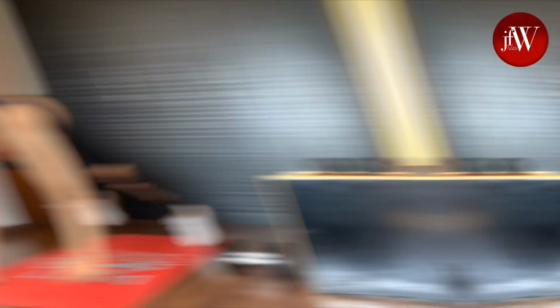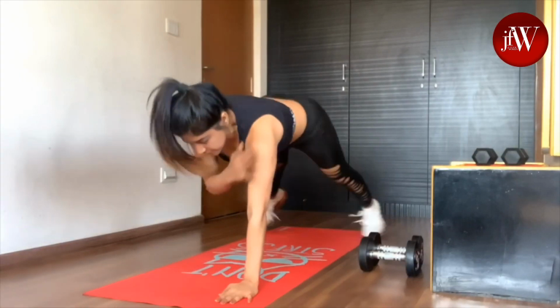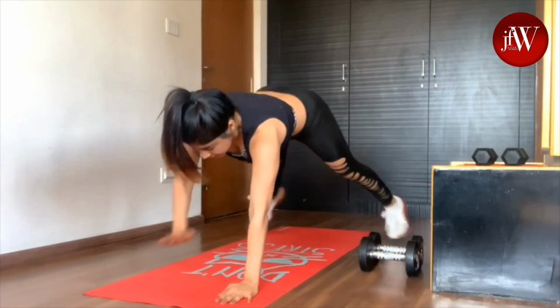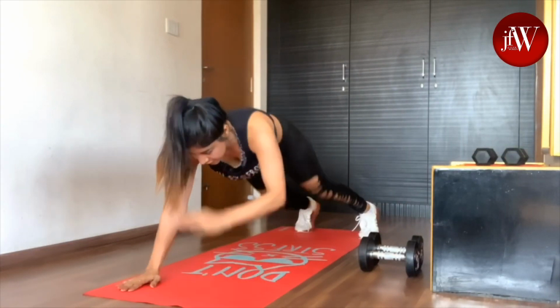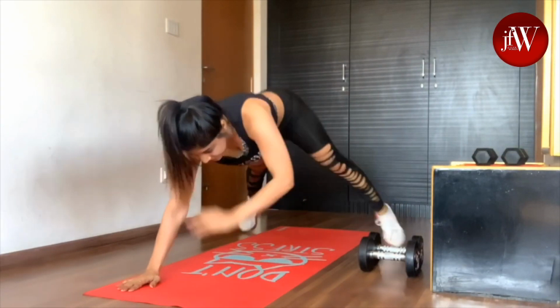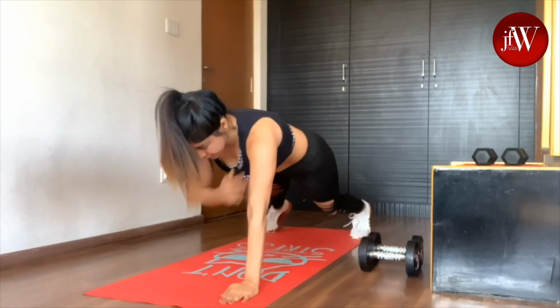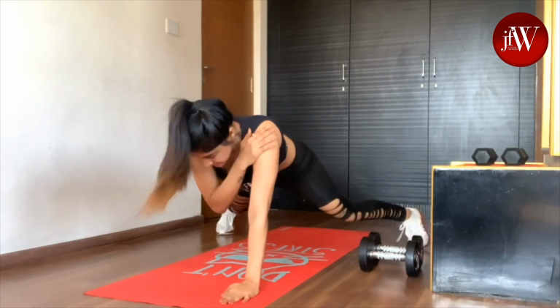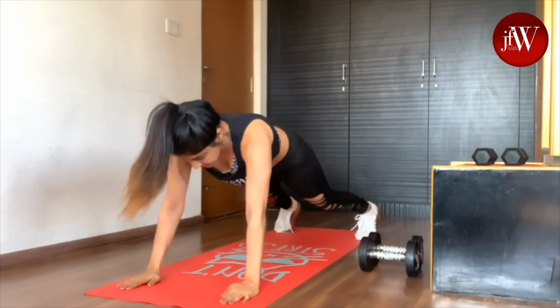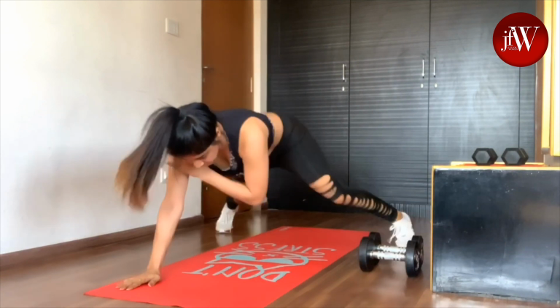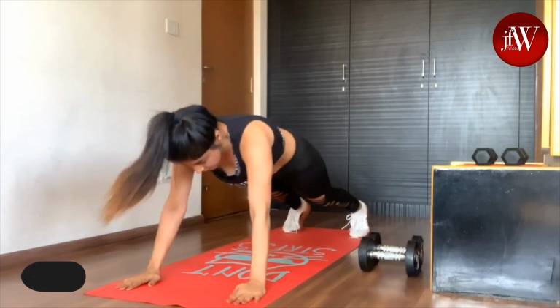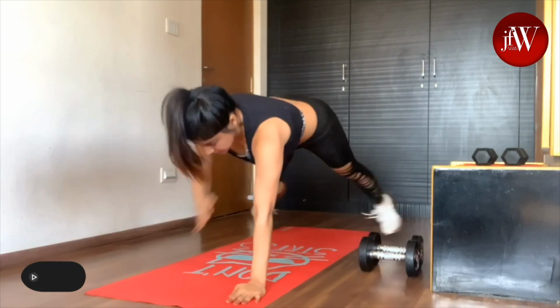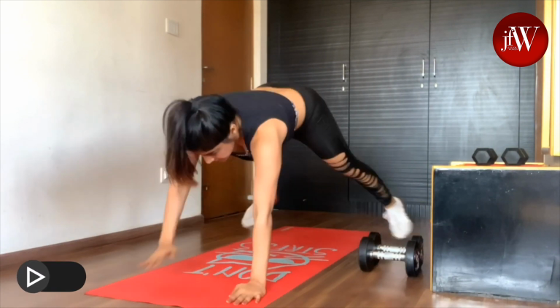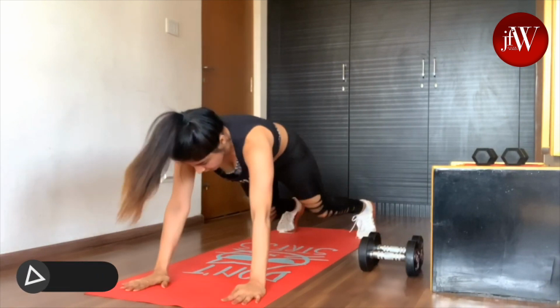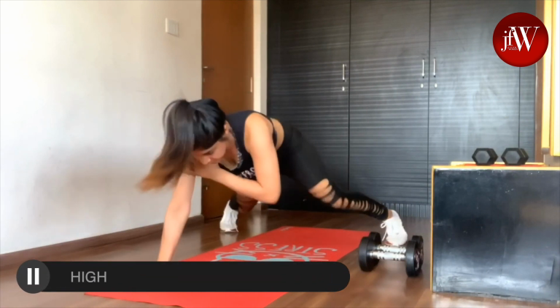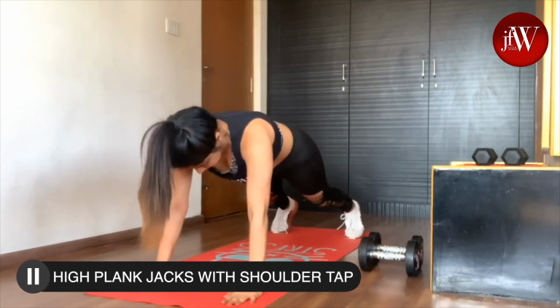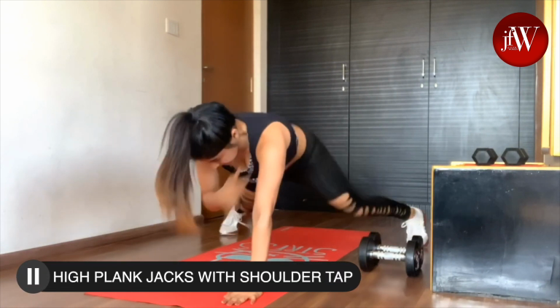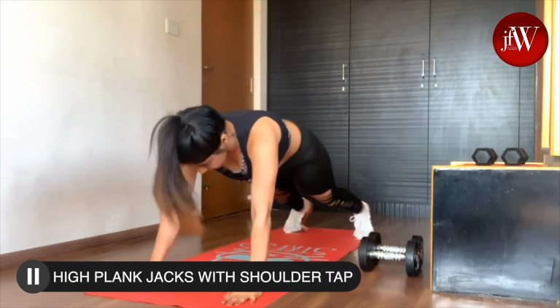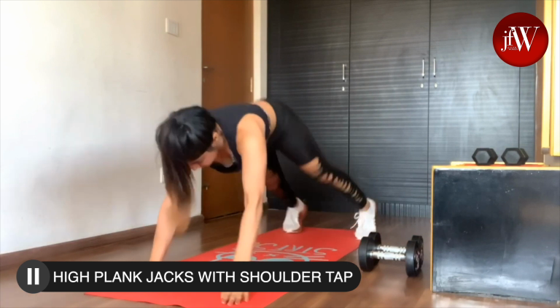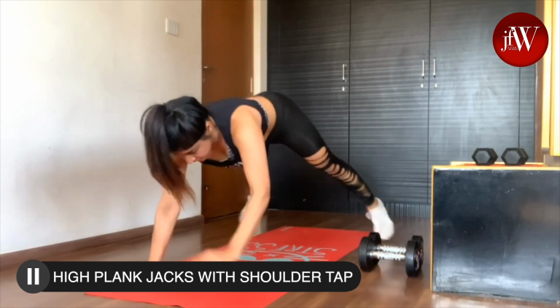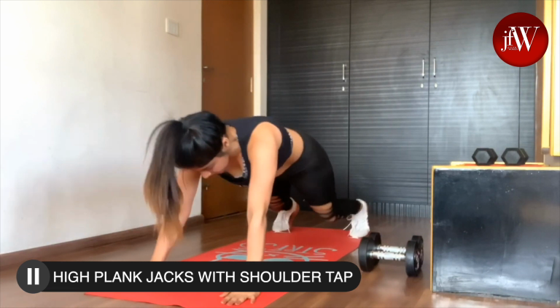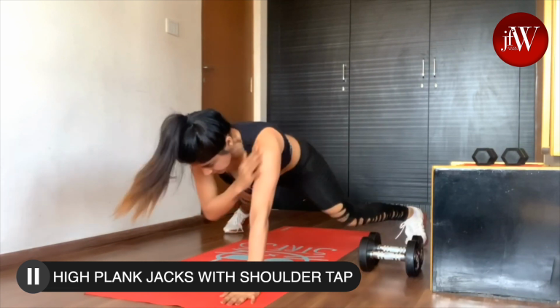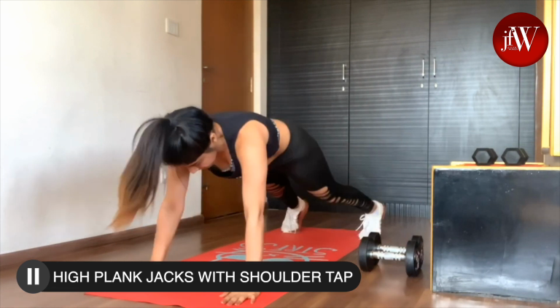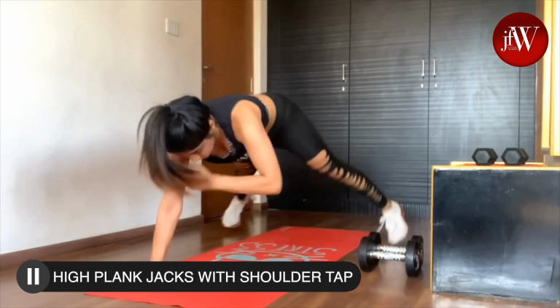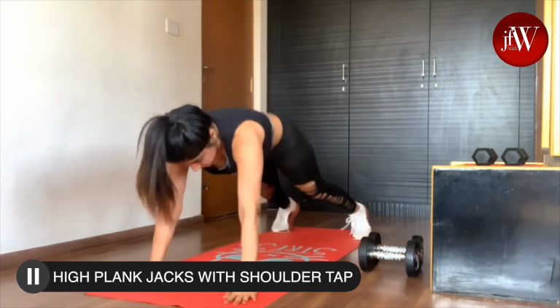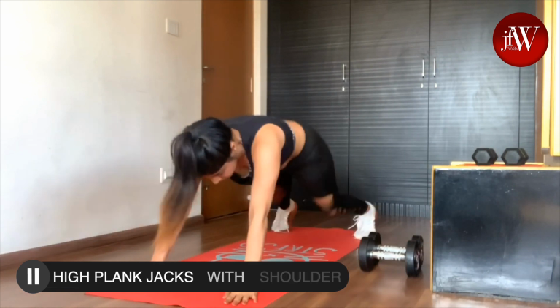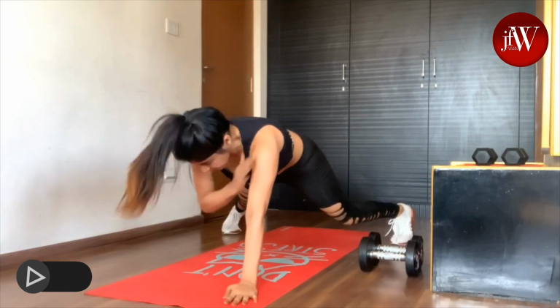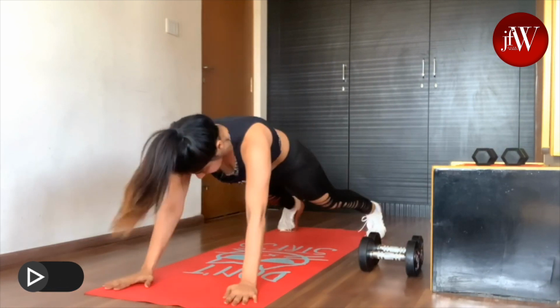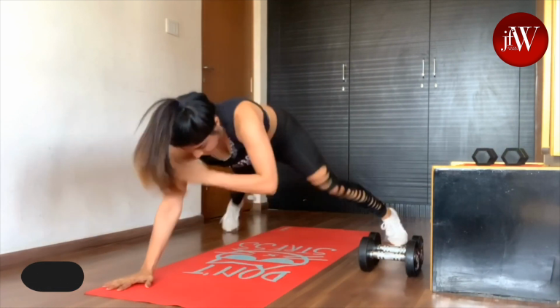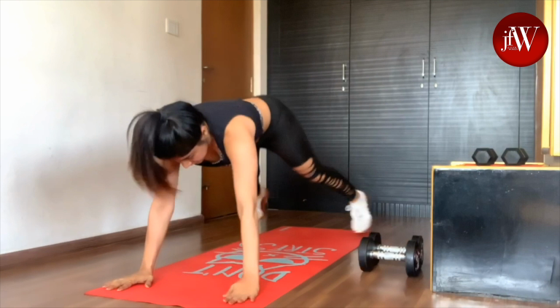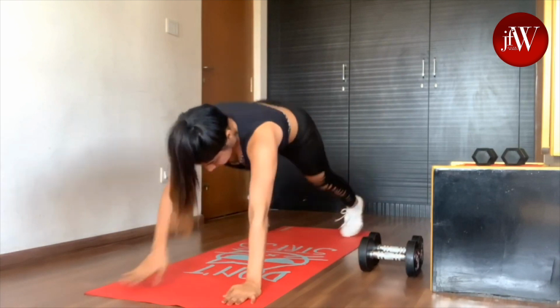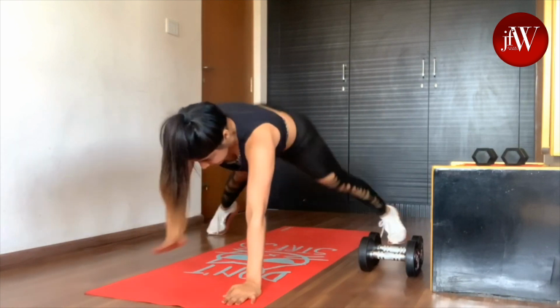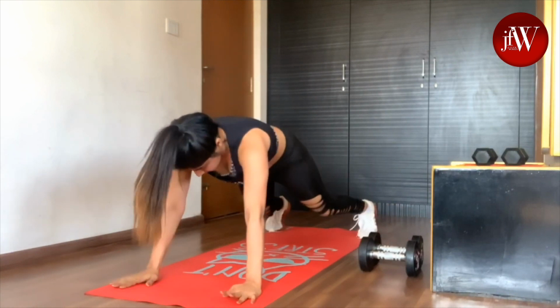This workout is mostly for your core. The first exercise is high plank jacks with shoulder tap — you tap one shoulder and then do high plank jacks.